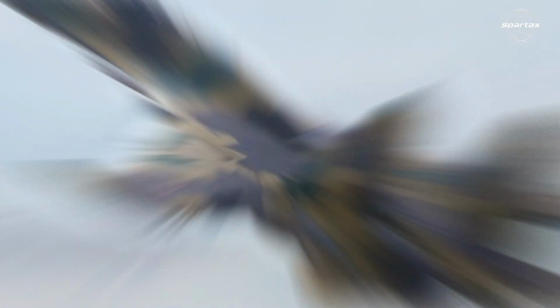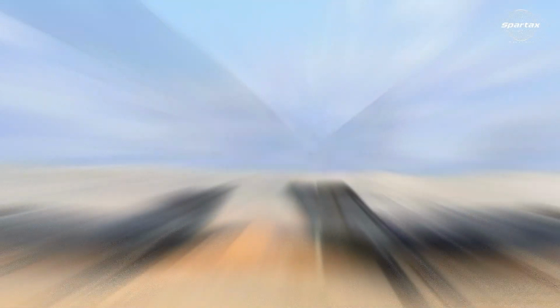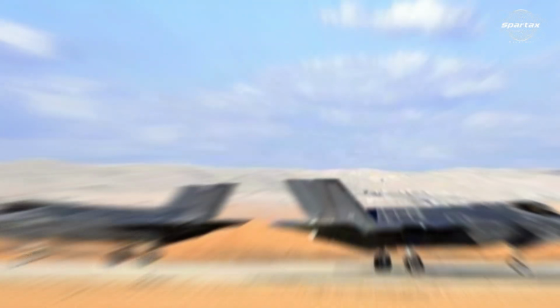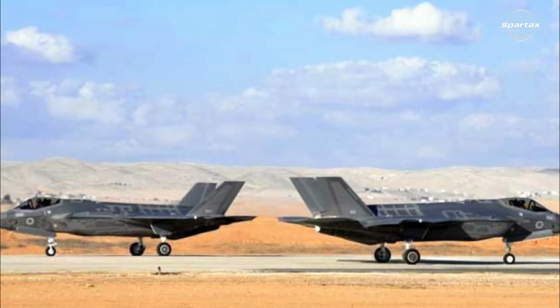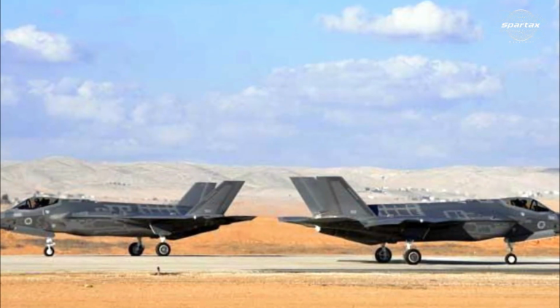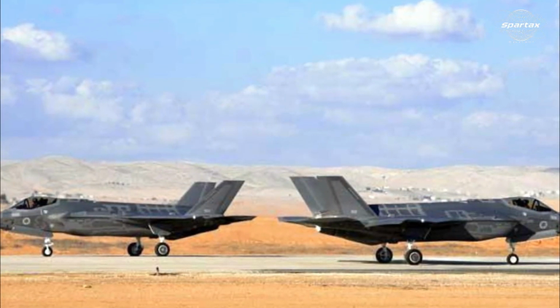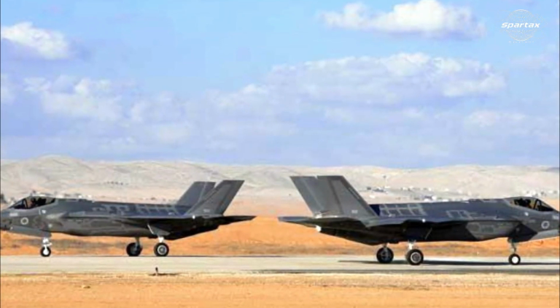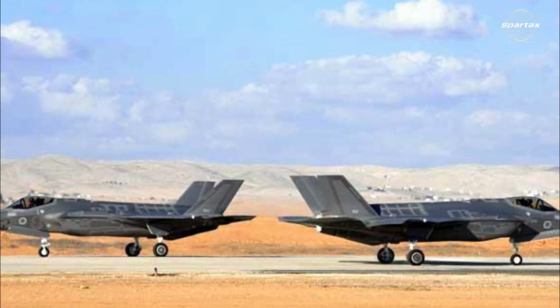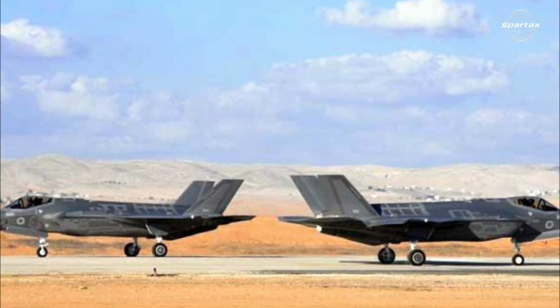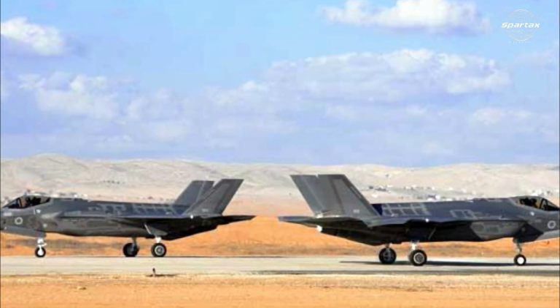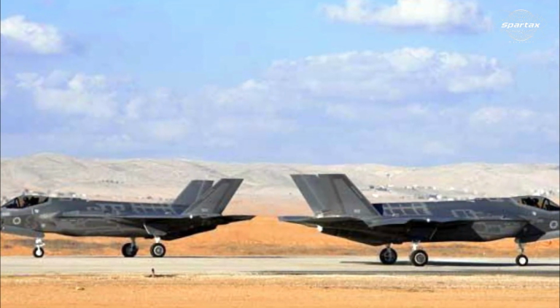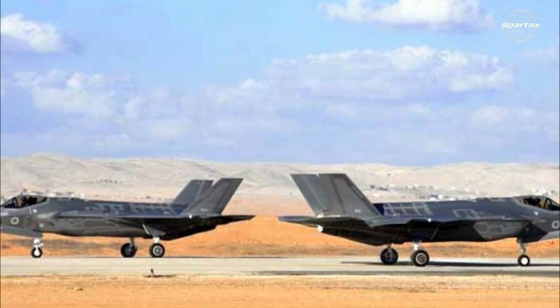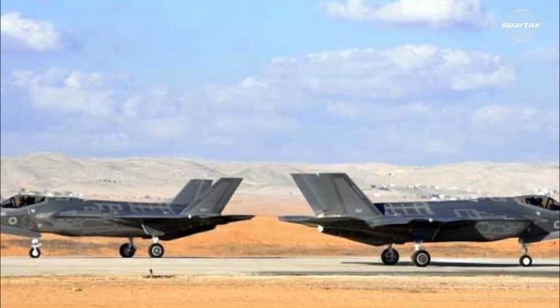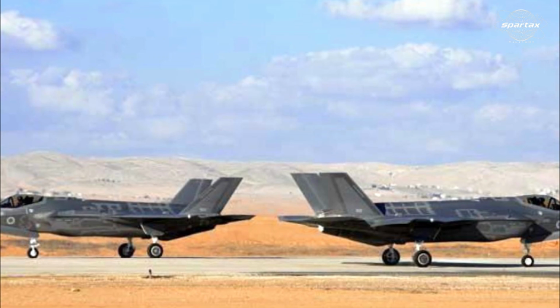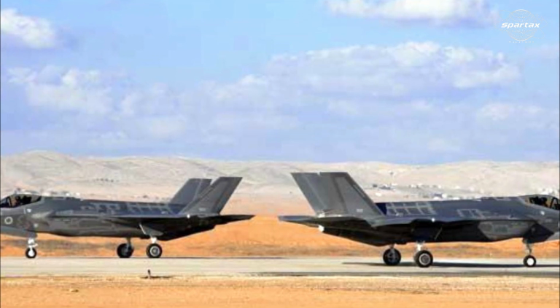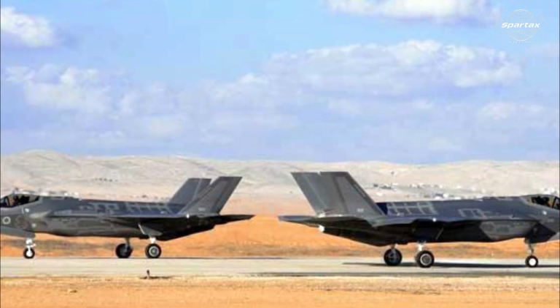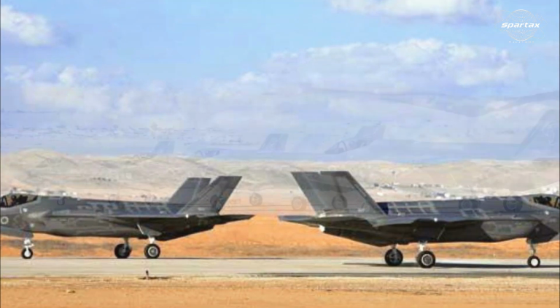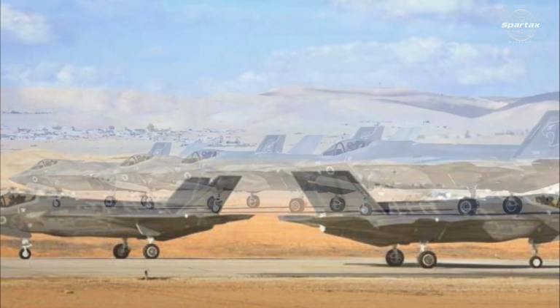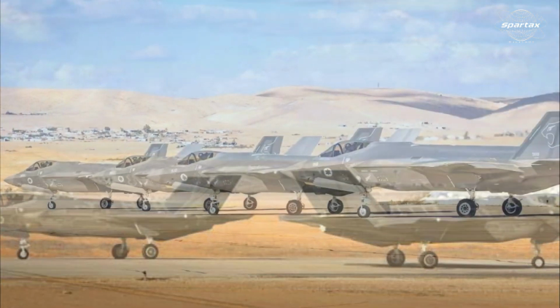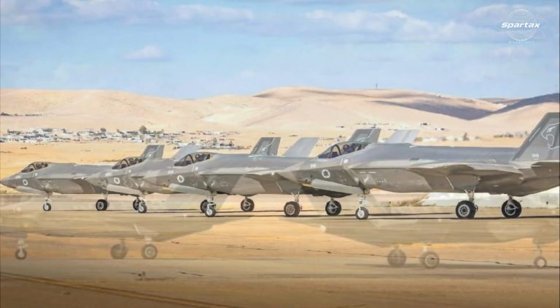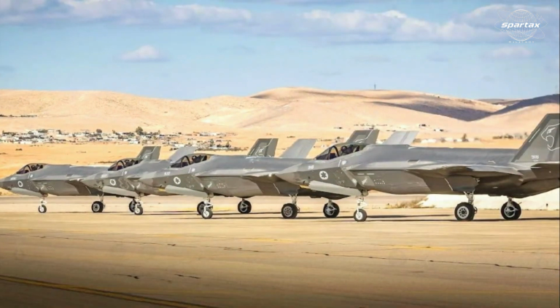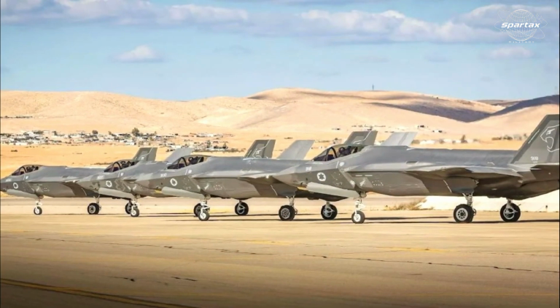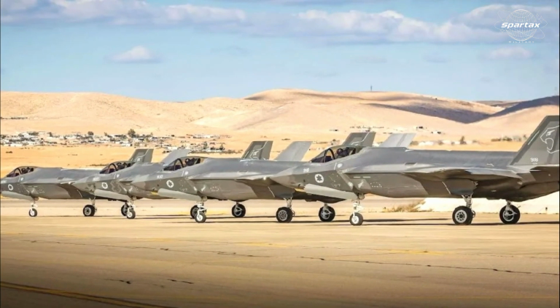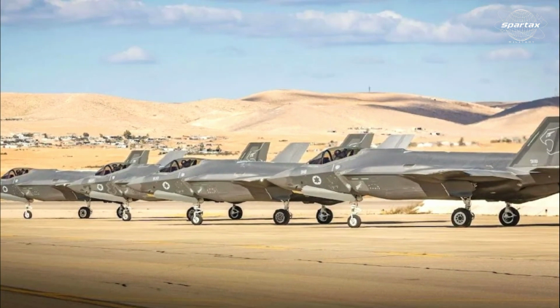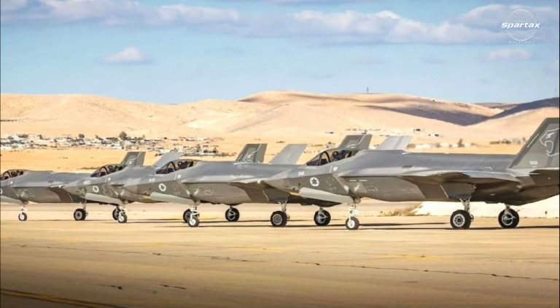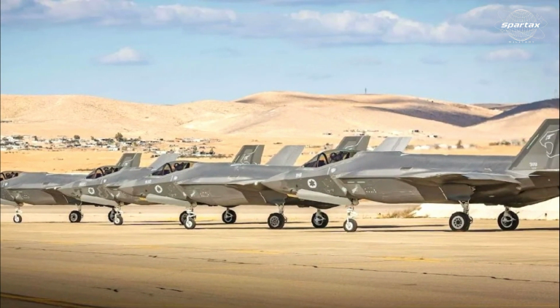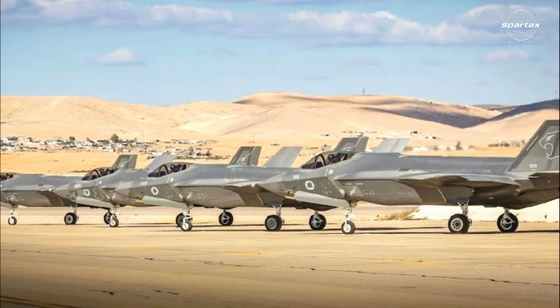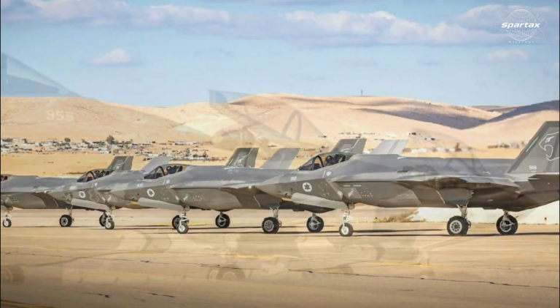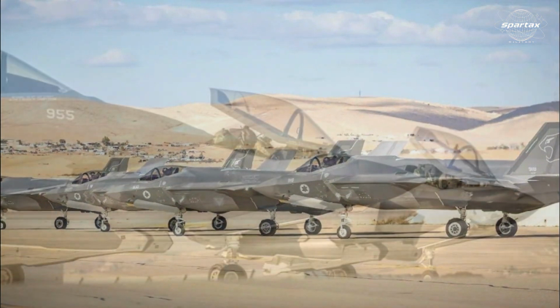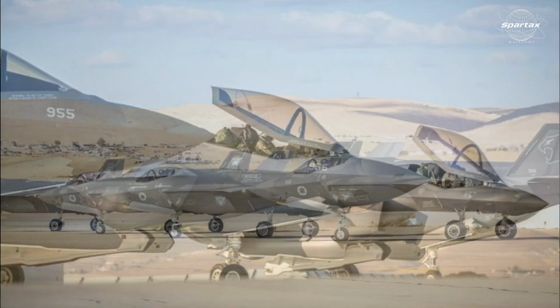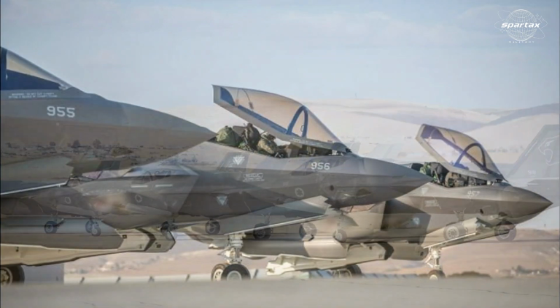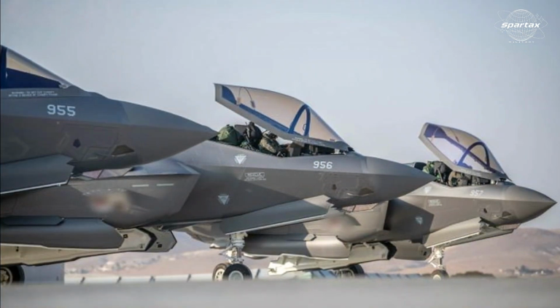The F-35 fighter plane has a wingspan of 10.7 meters and a length of 154 meters. This fighter jet can carry a payload of up to 31.8 tons in its current configuration.